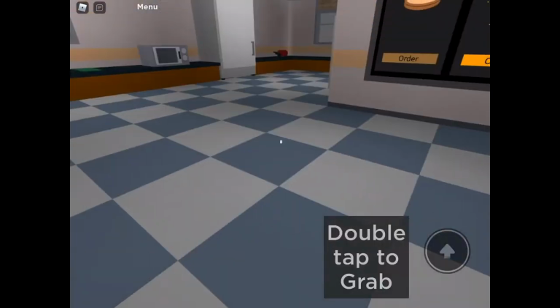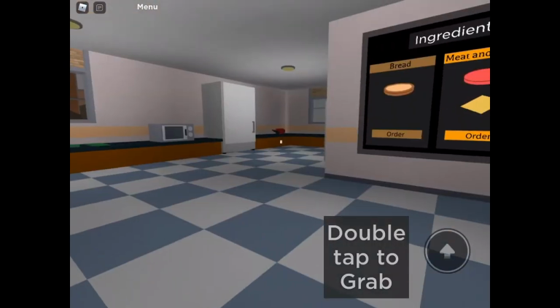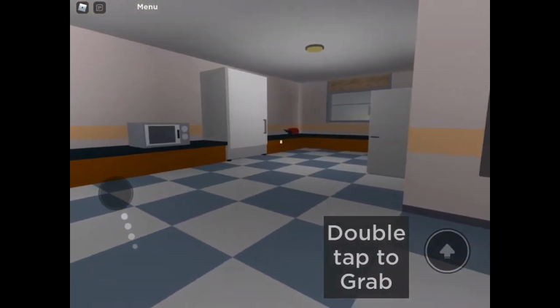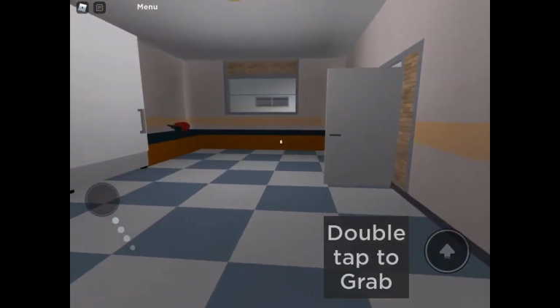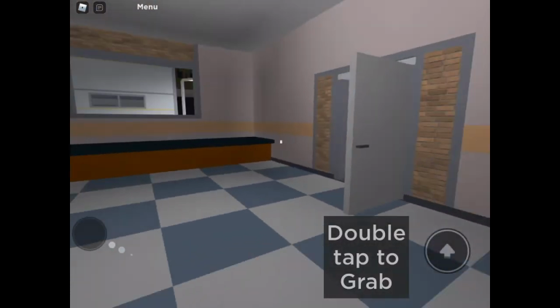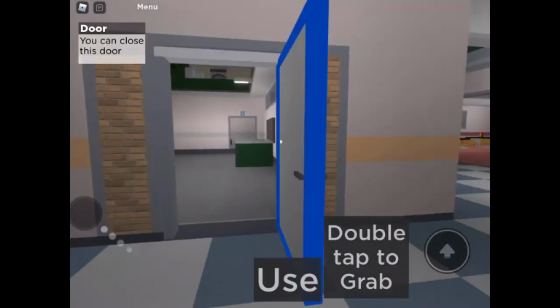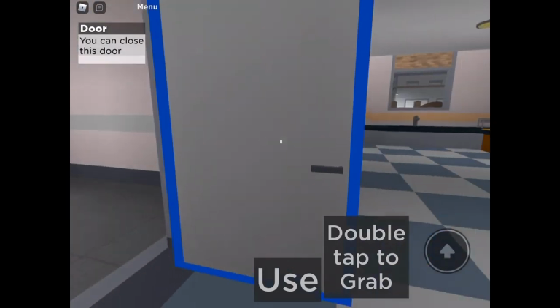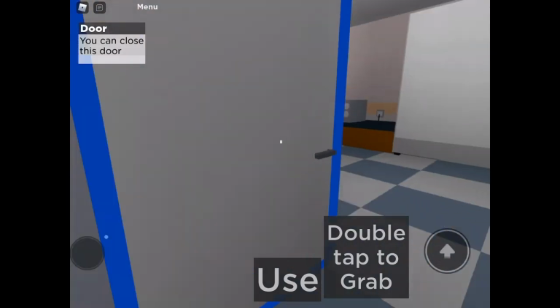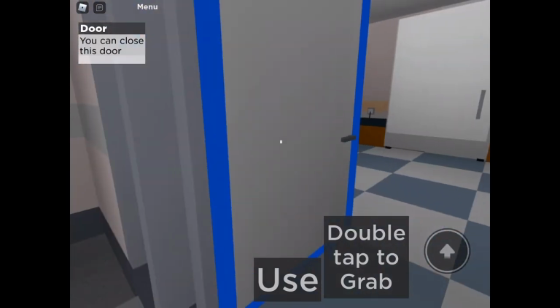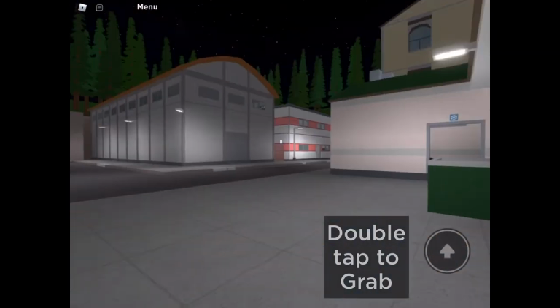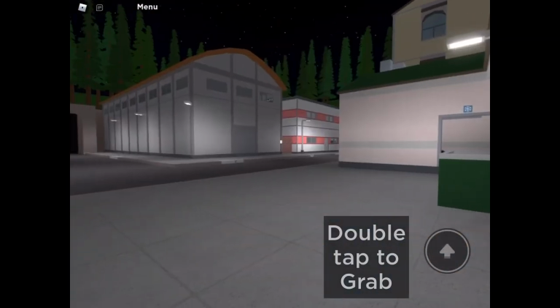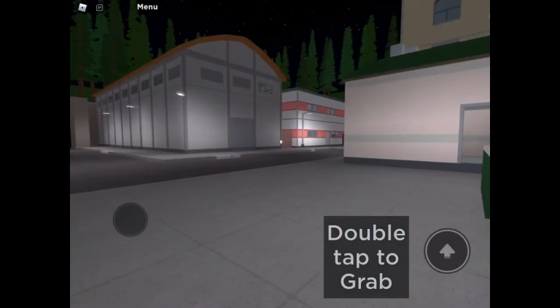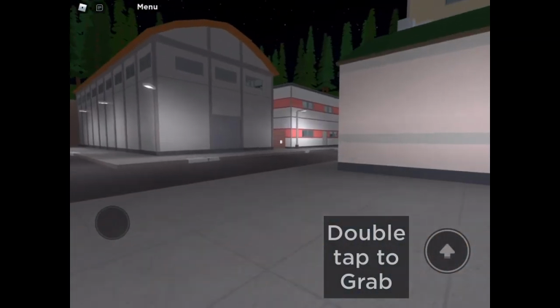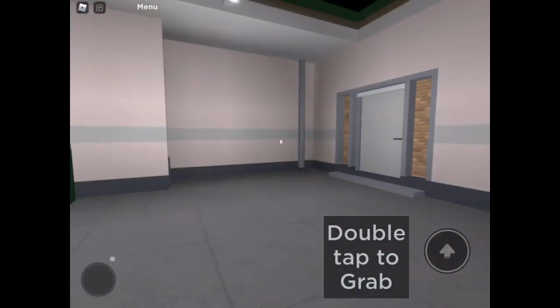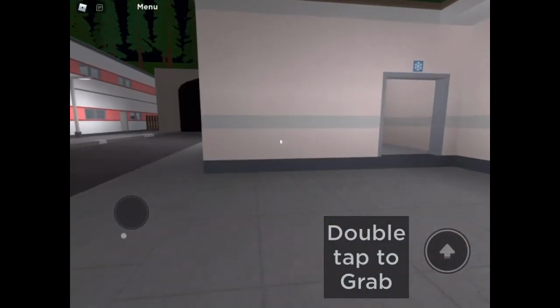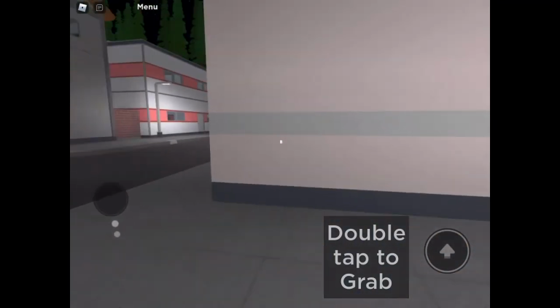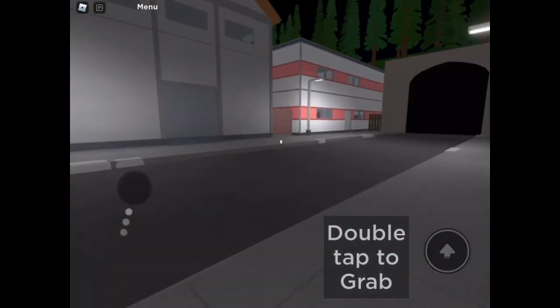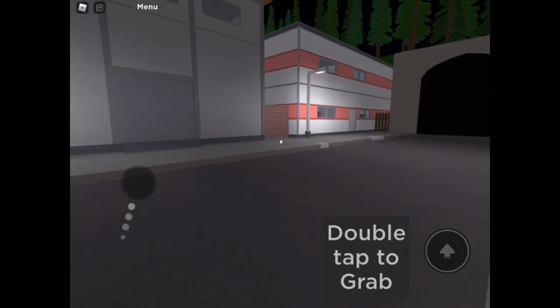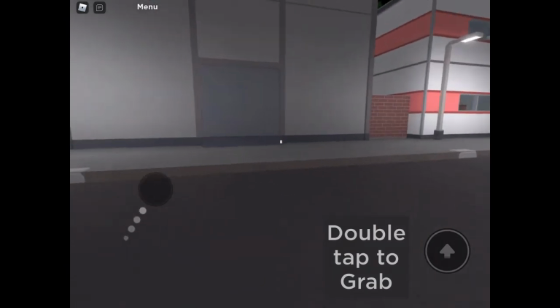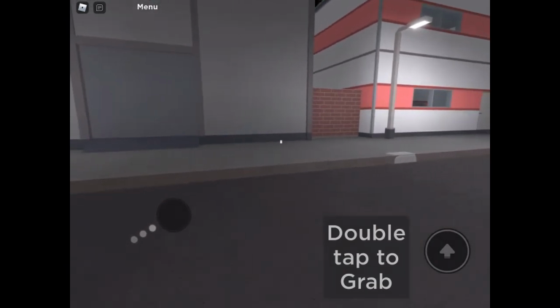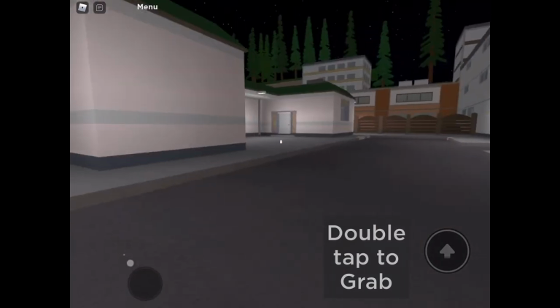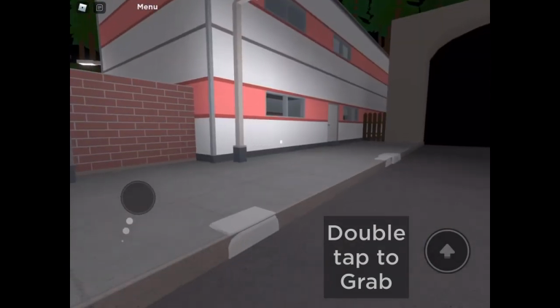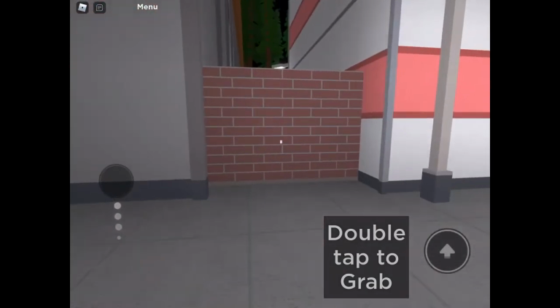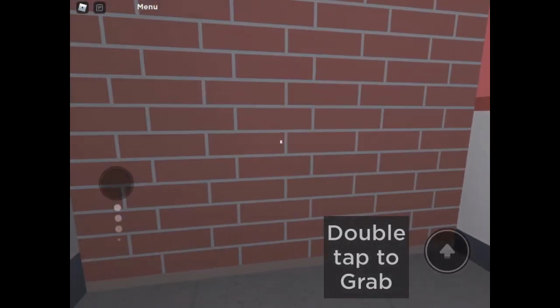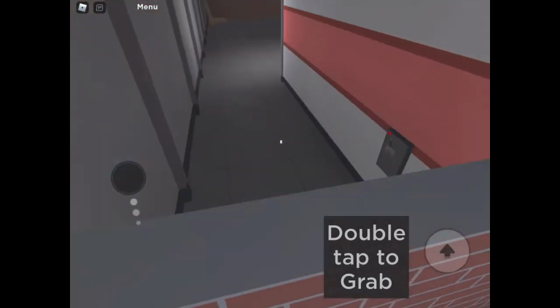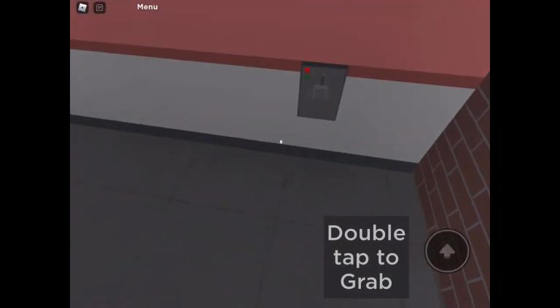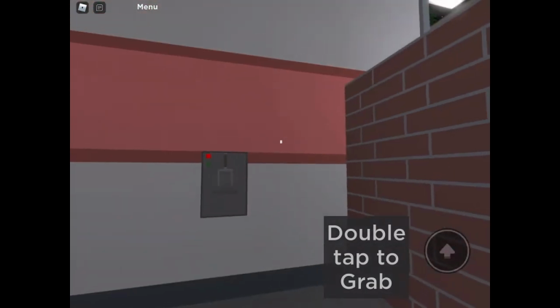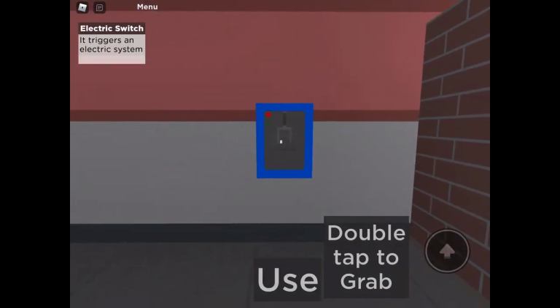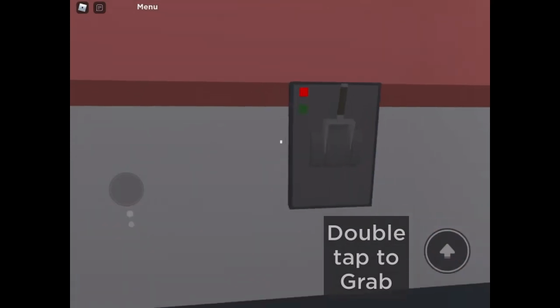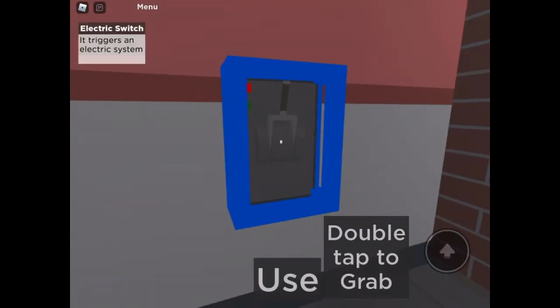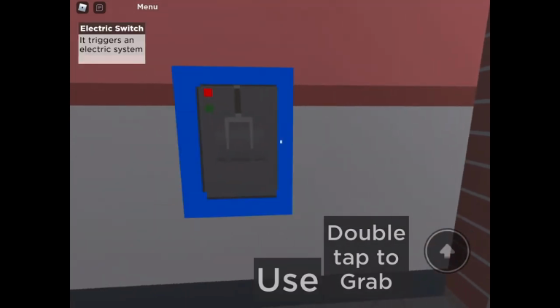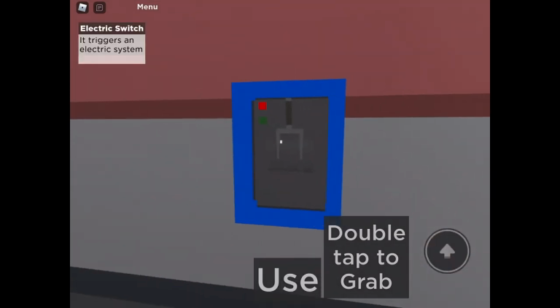Alright, so first you want to go over to the back over here and go over to this little brick wall right over here. And then just jump over it — the switch is right over it.